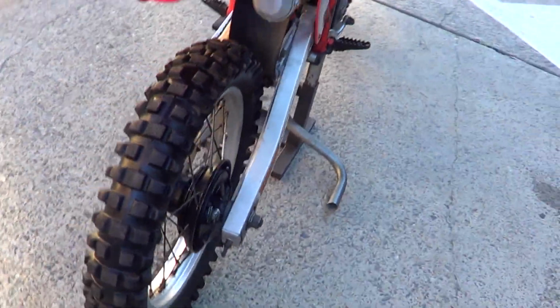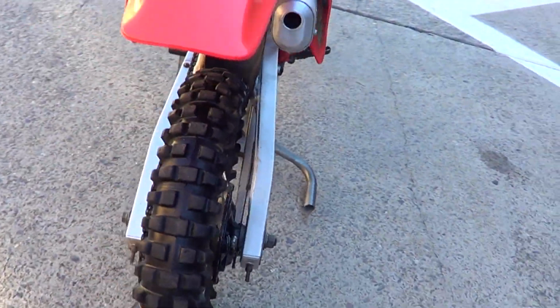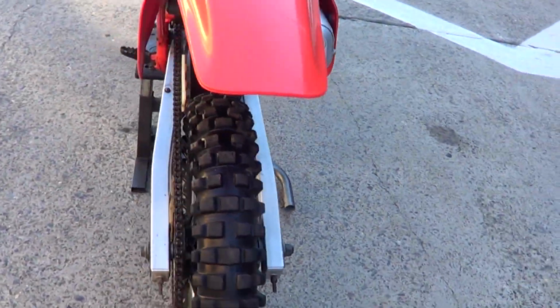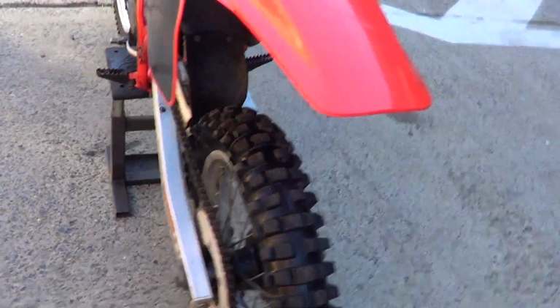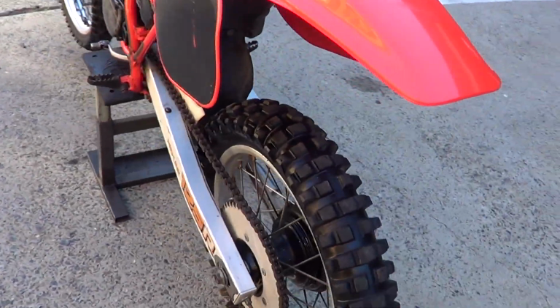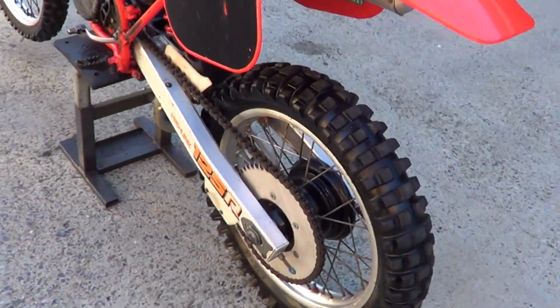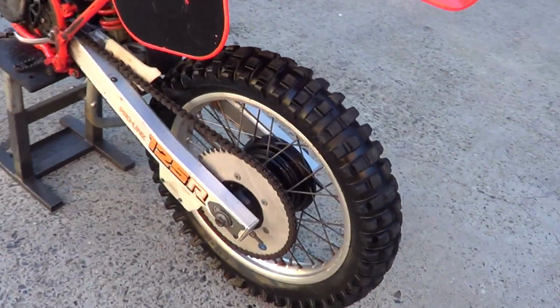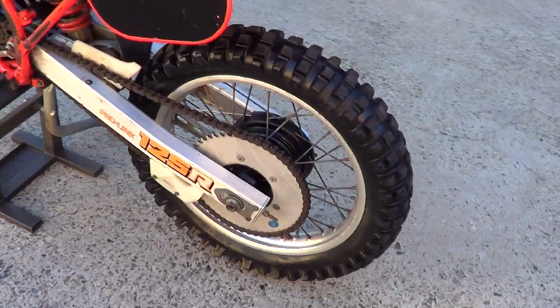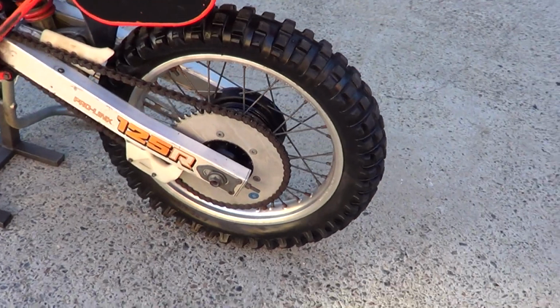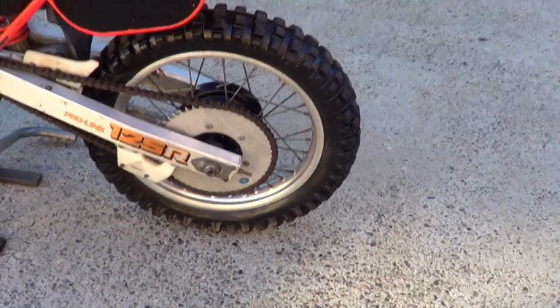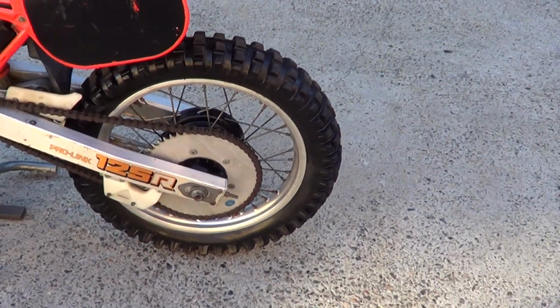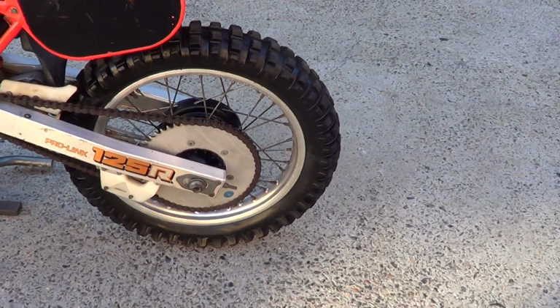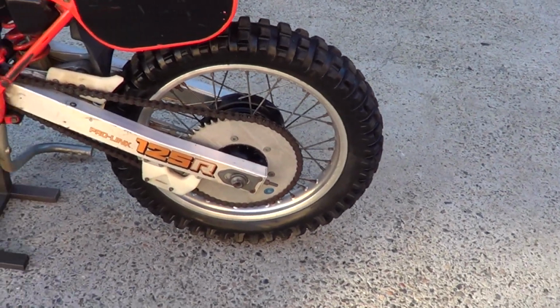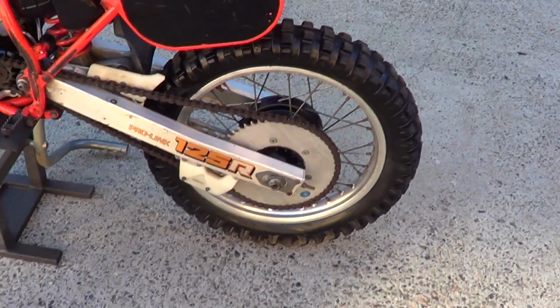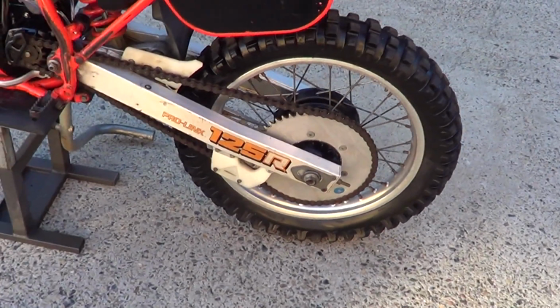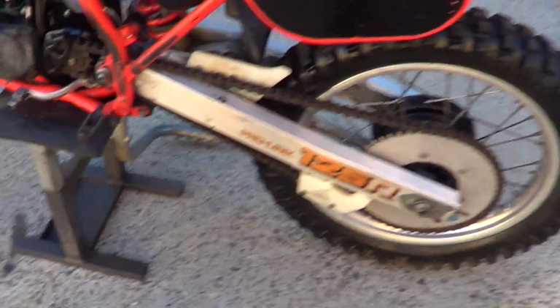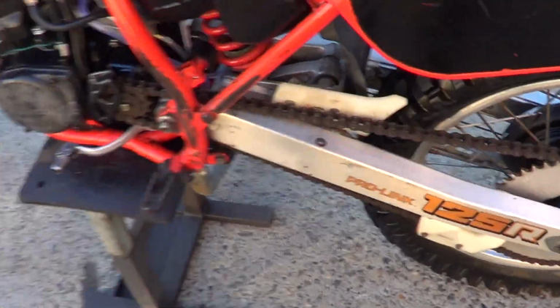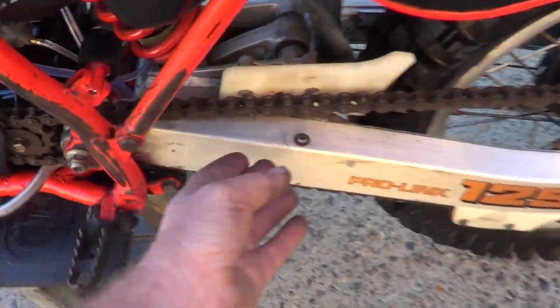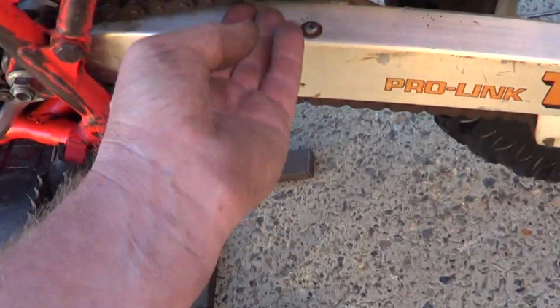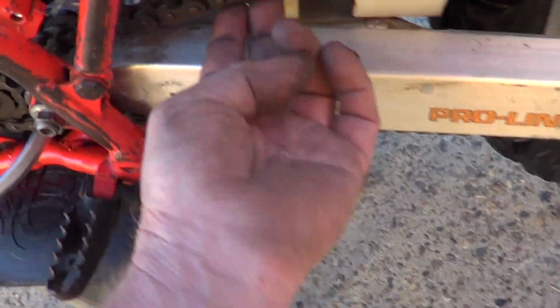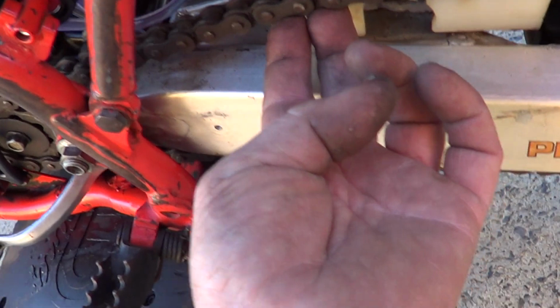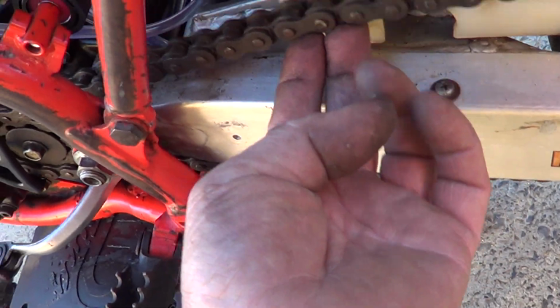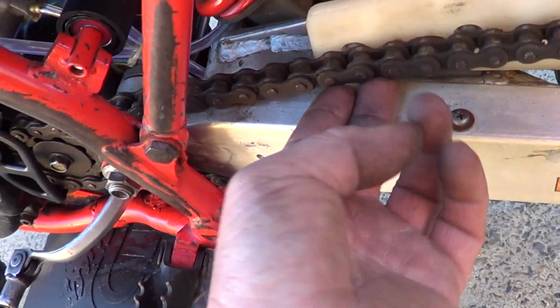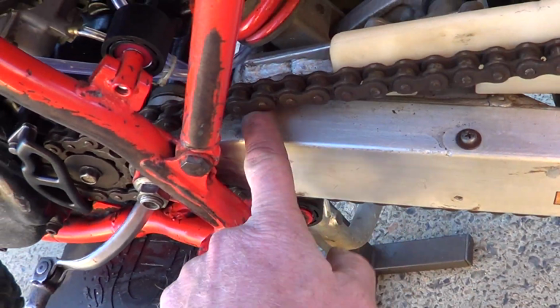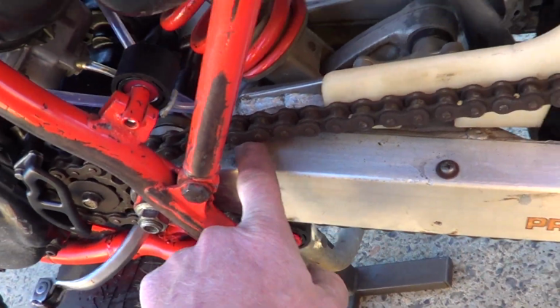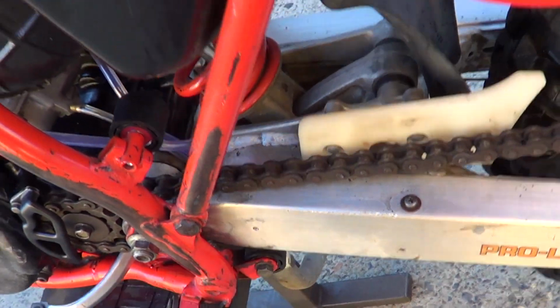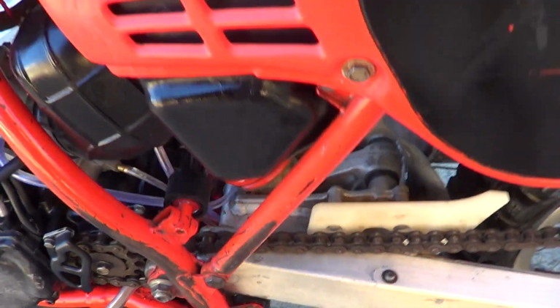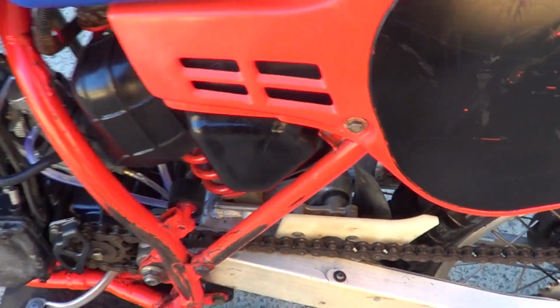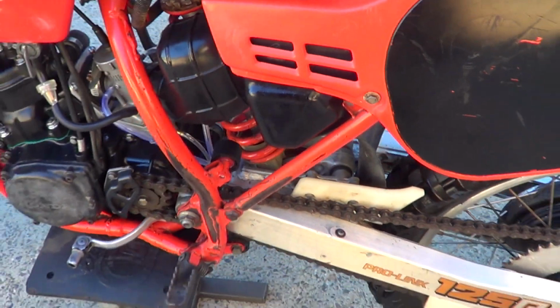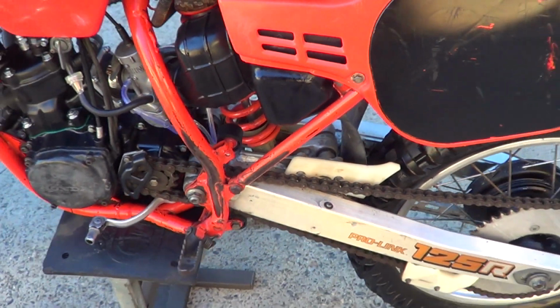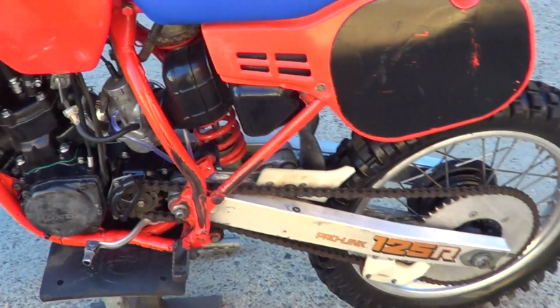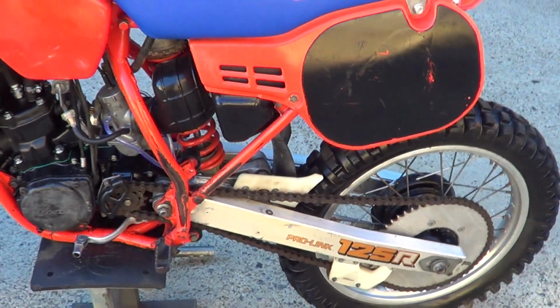There's a new chain slider here, but it hasn't been running without one, so there's no gouges at all in the swing arm.